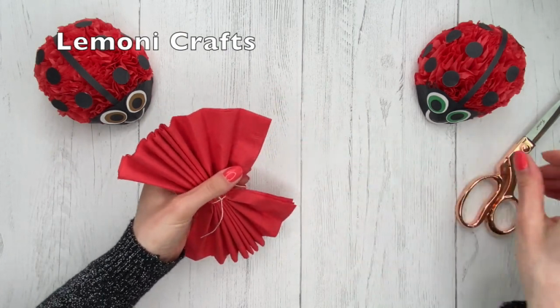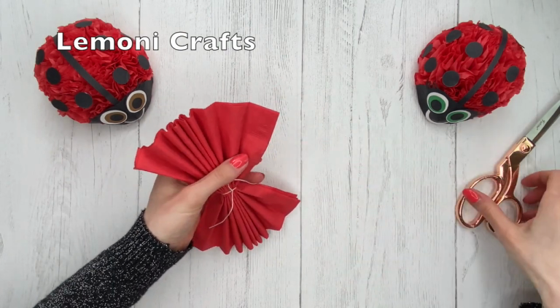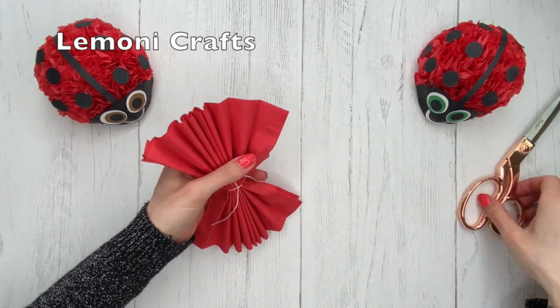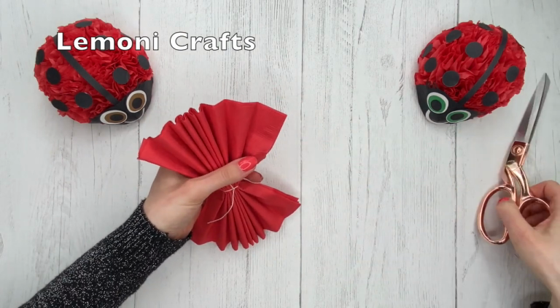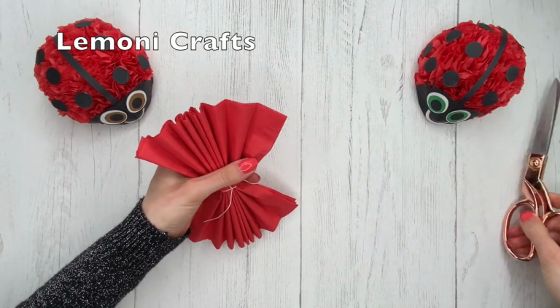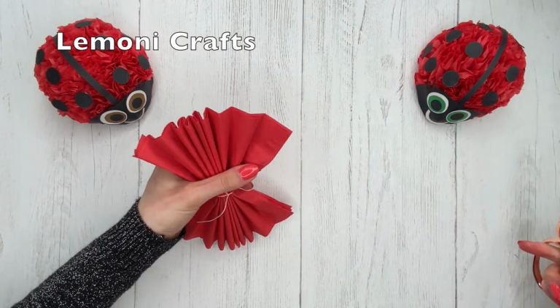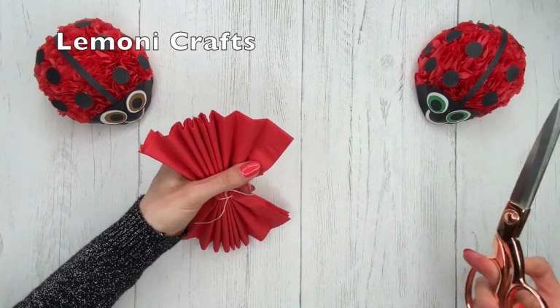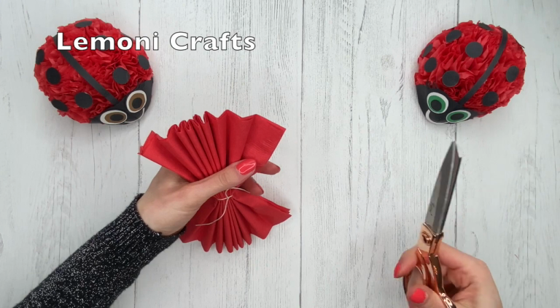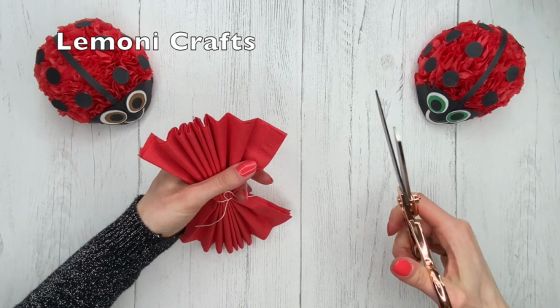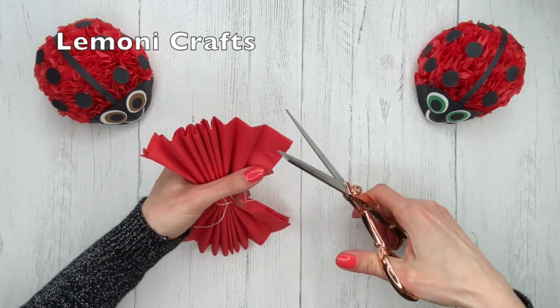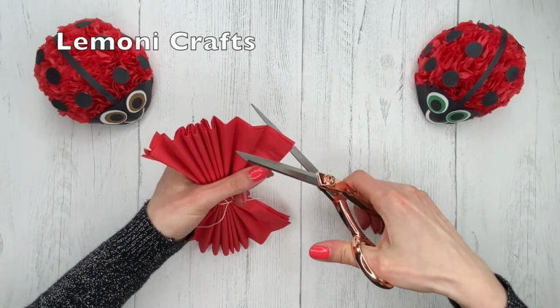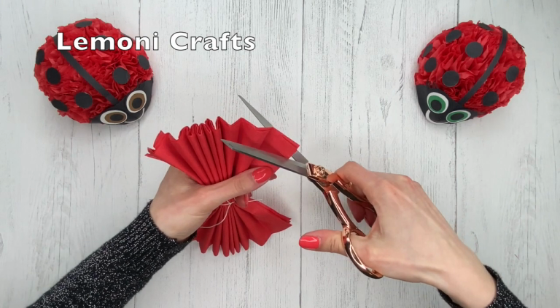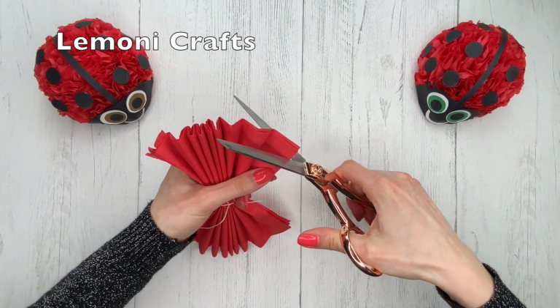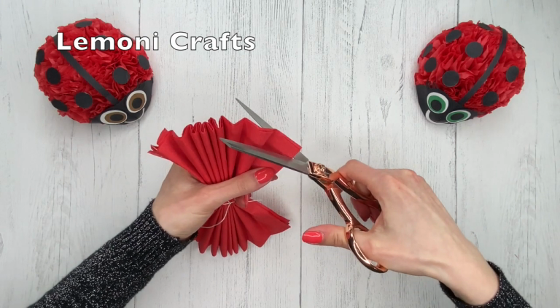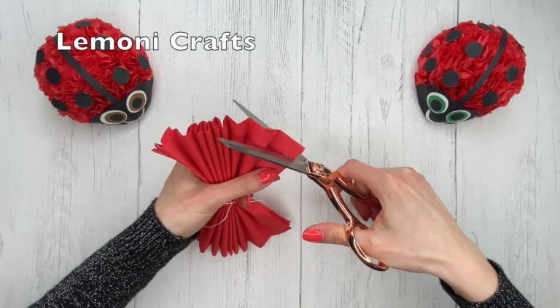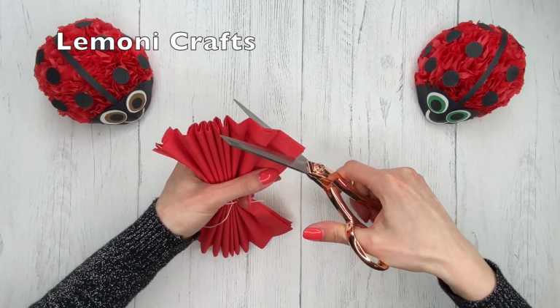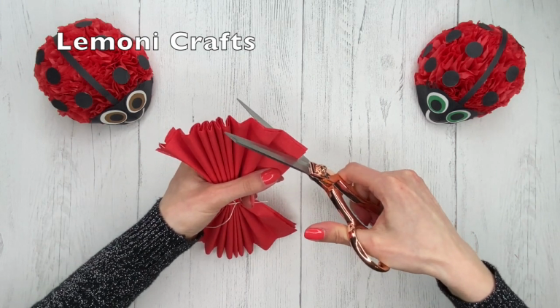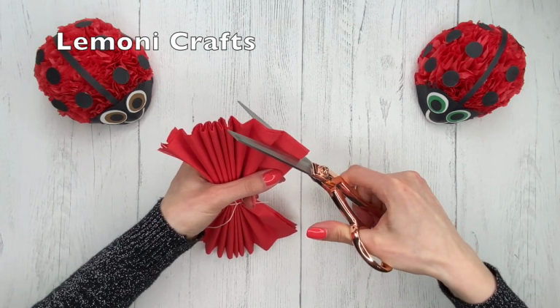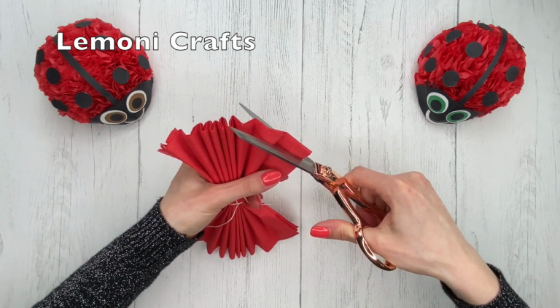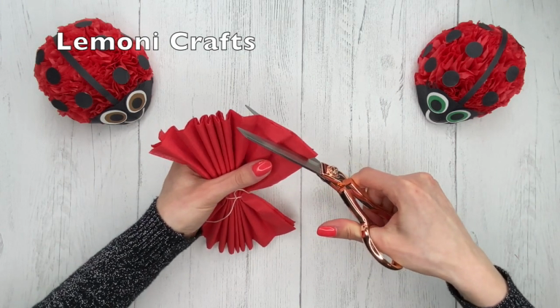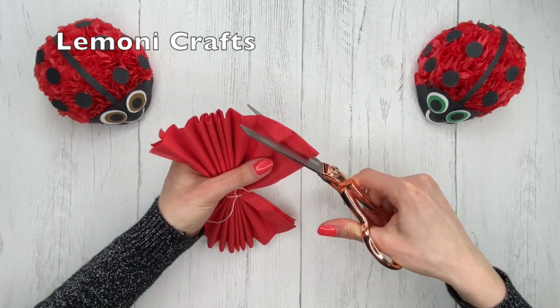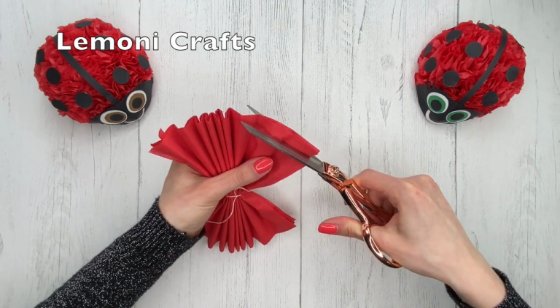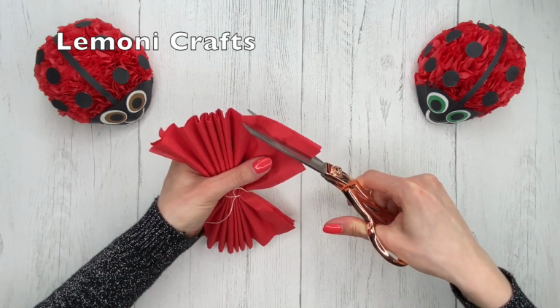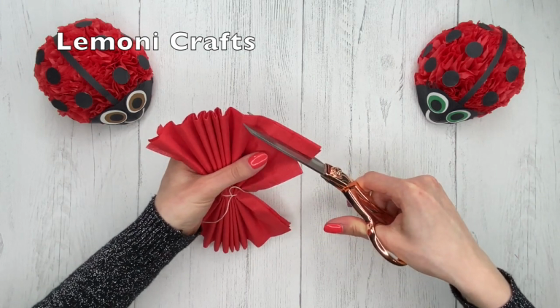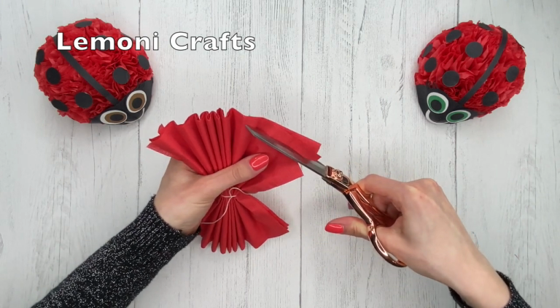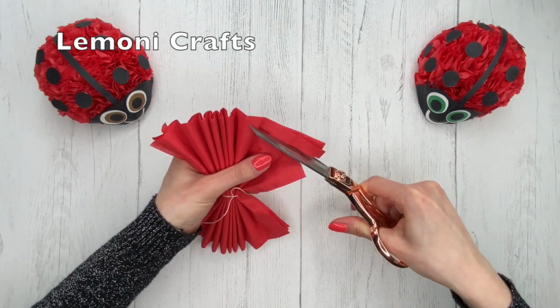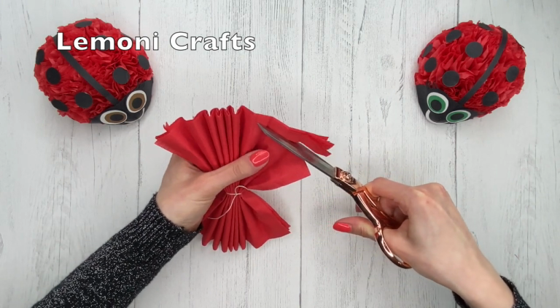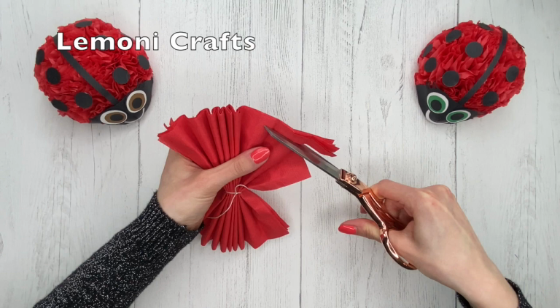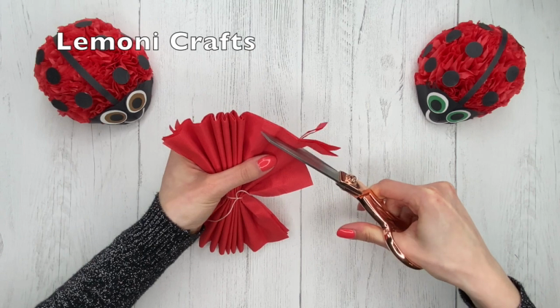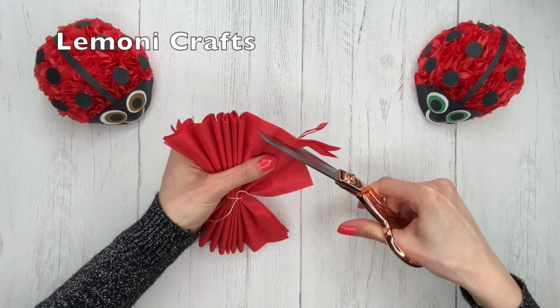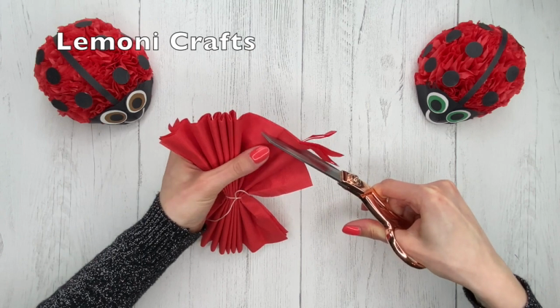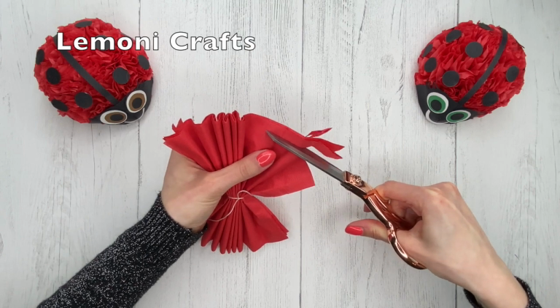So now we're going to trim the edges of the napkins about this much.